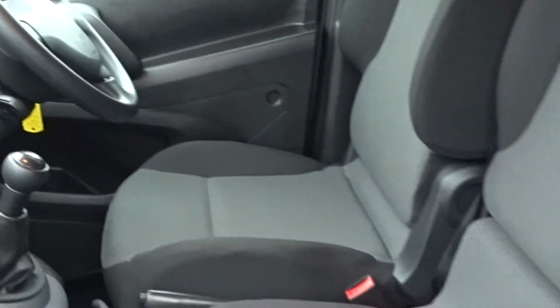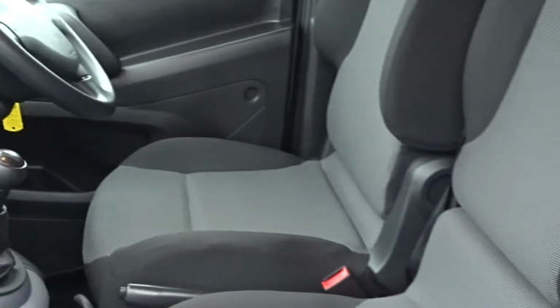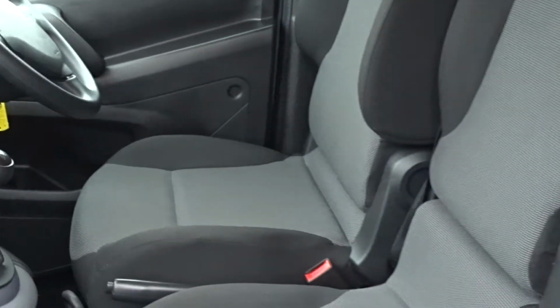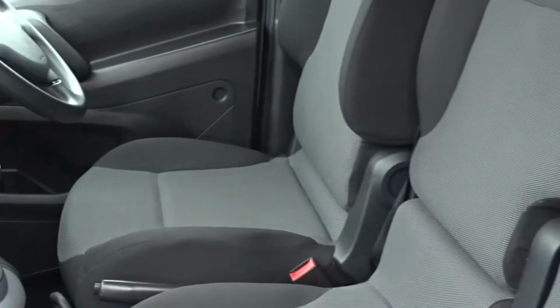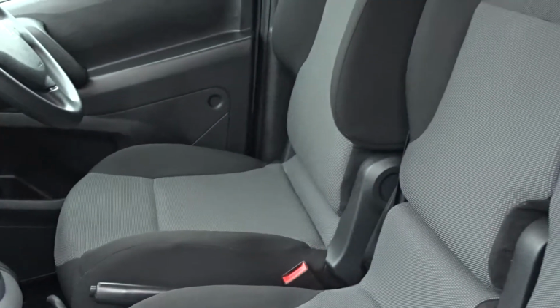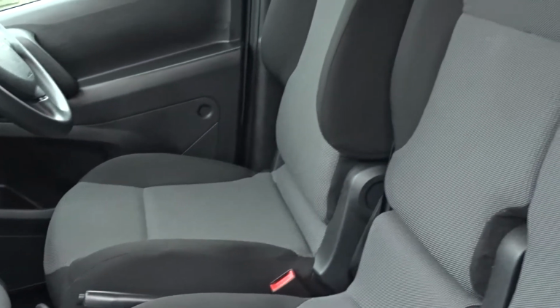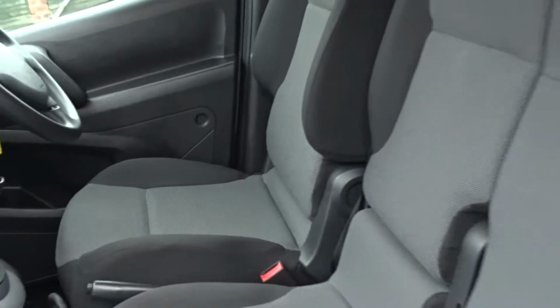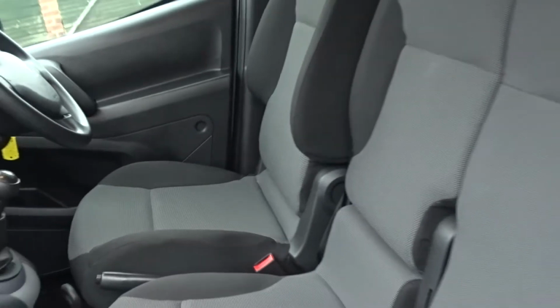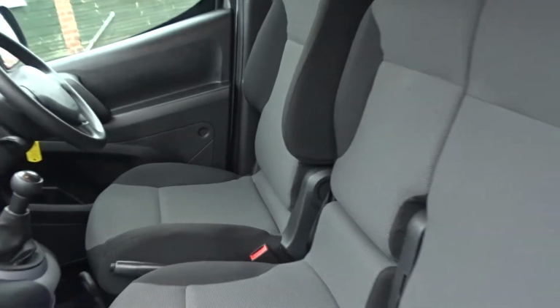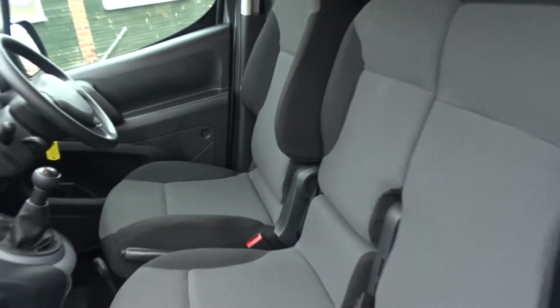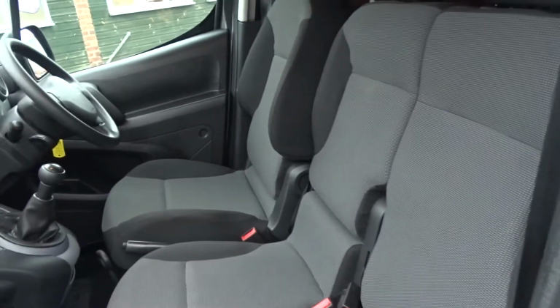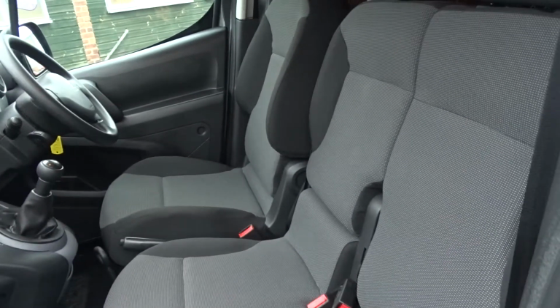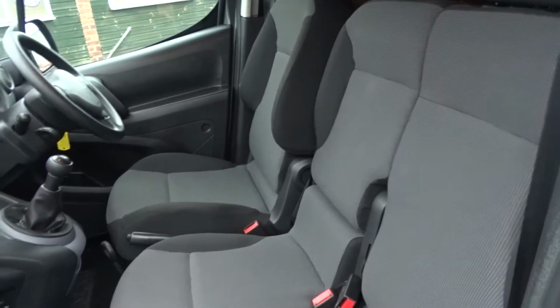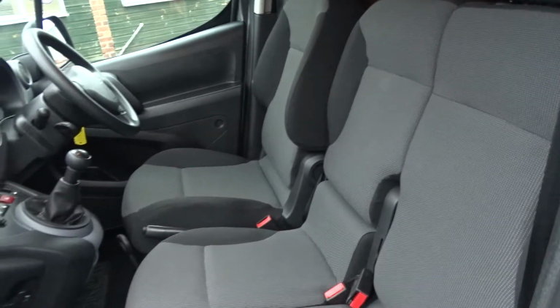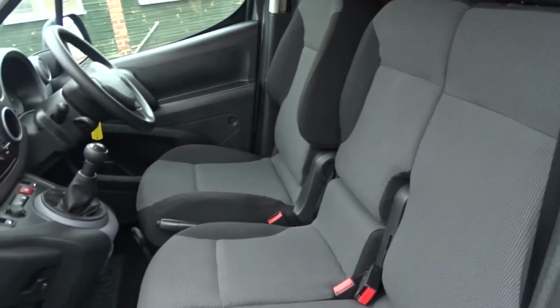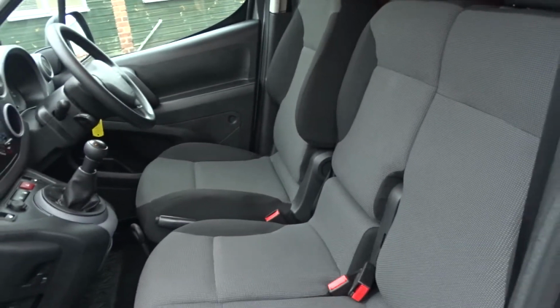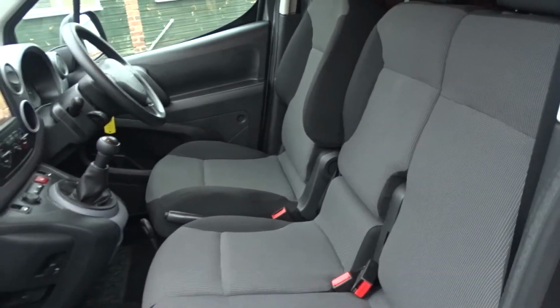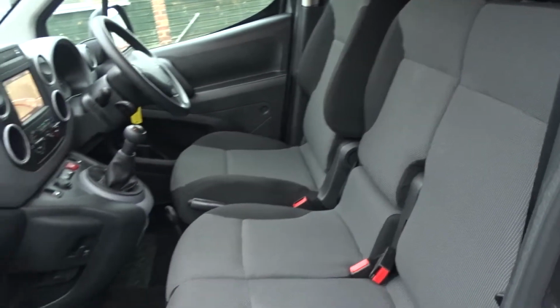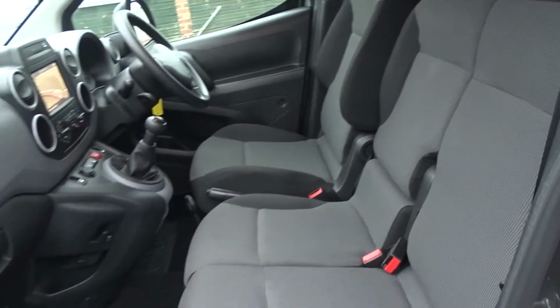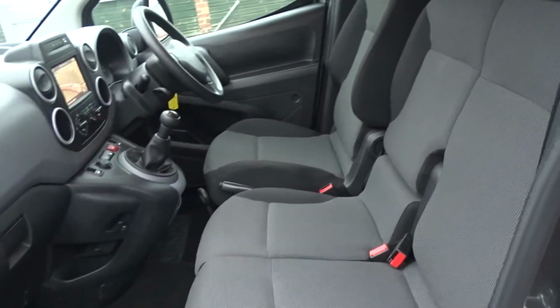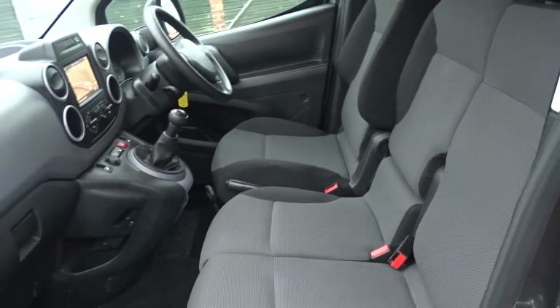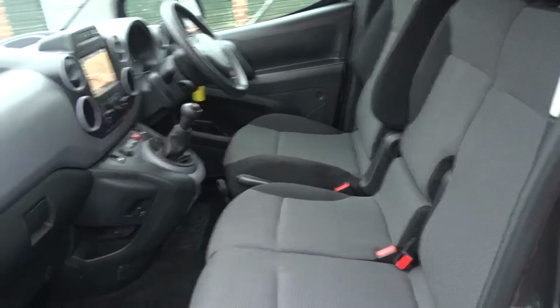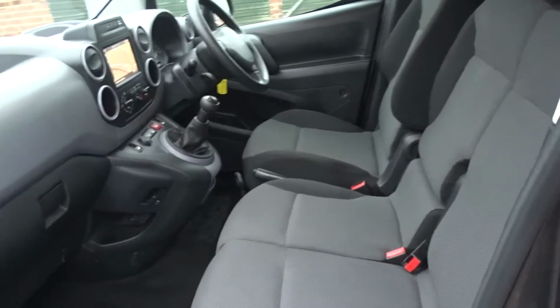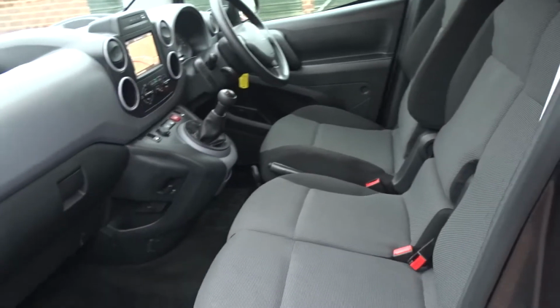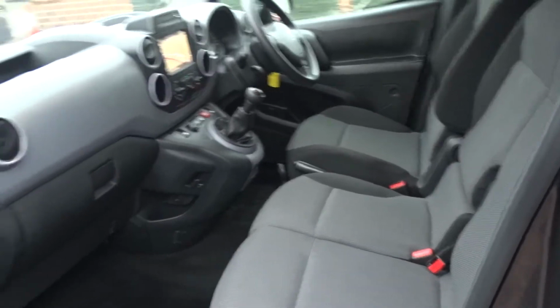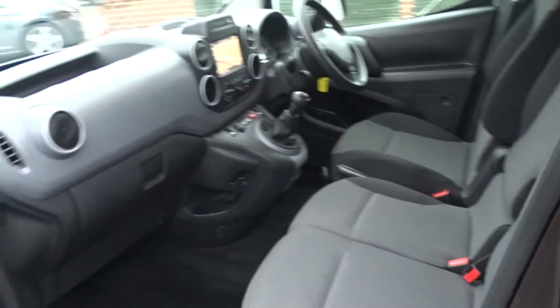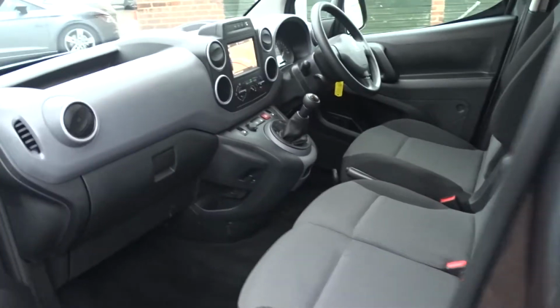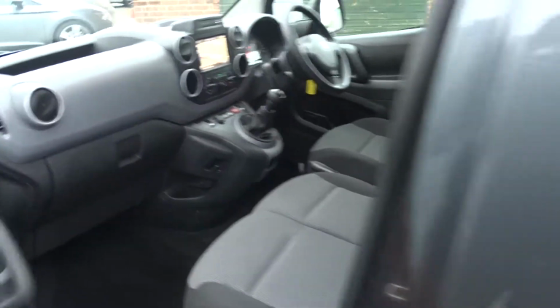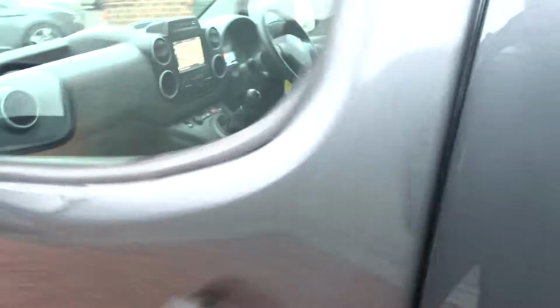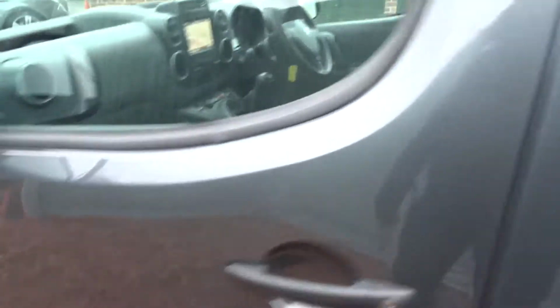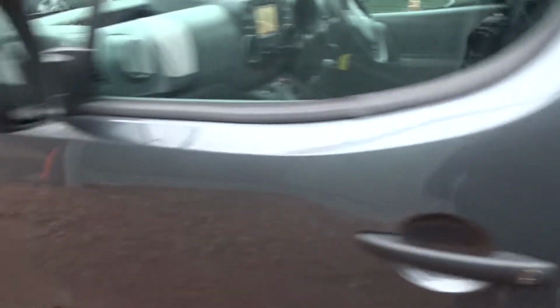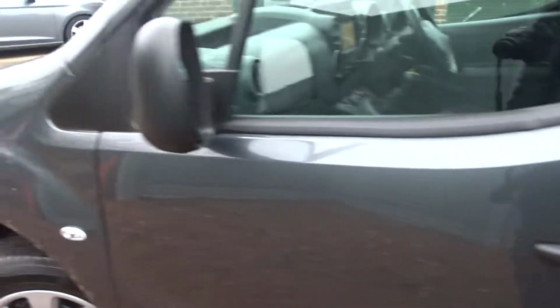Very comfortable seating for the driver and two passengers. The driver's seat has a pull-down armrest for extra comfort. There's also storage along the roof lining if required.